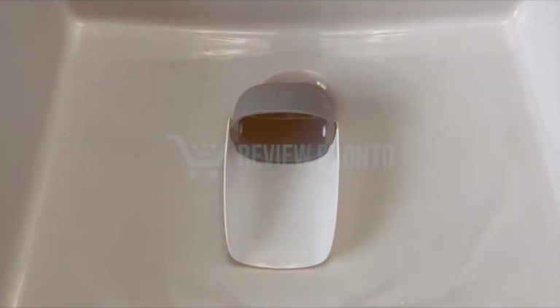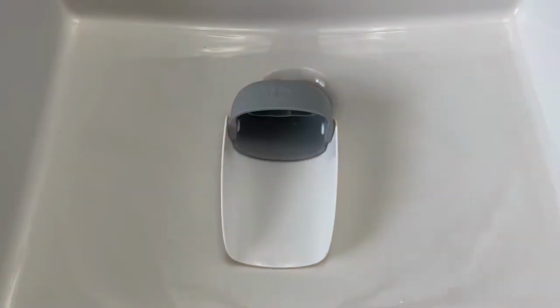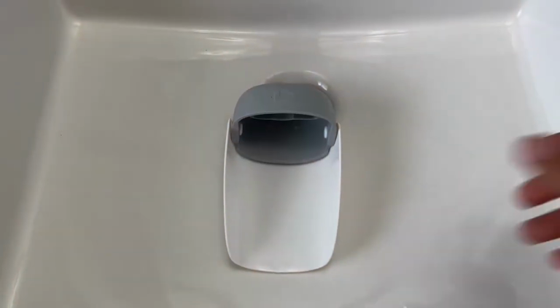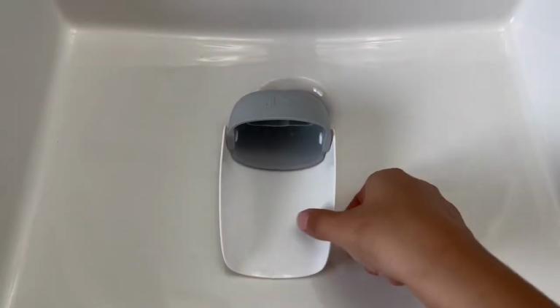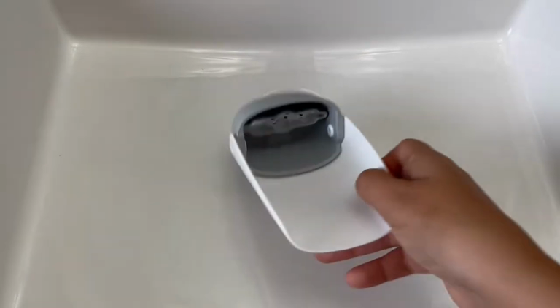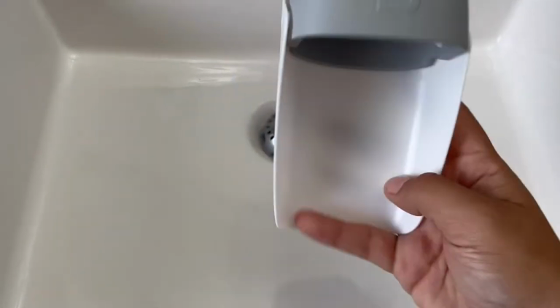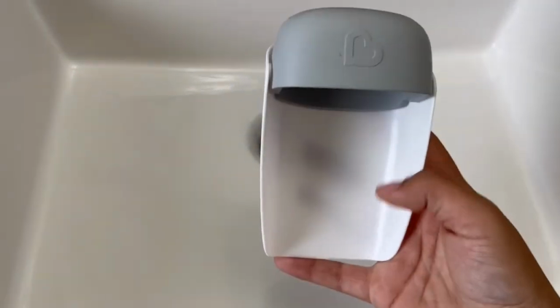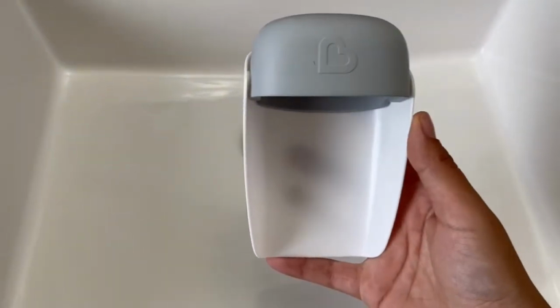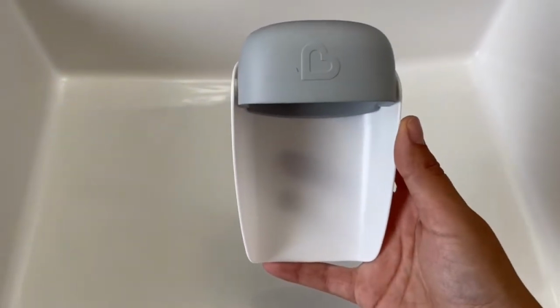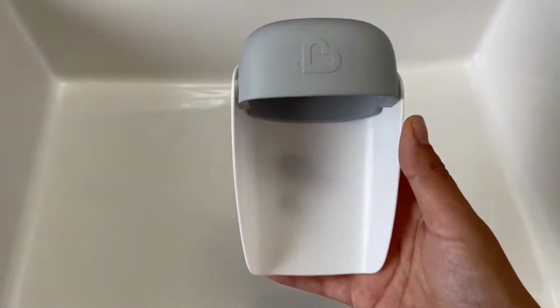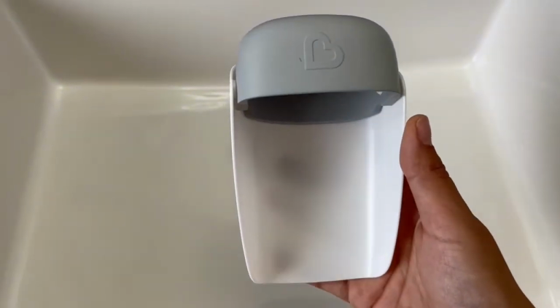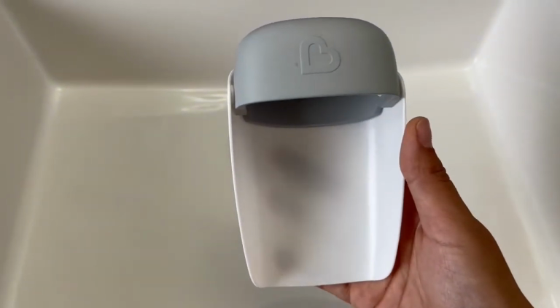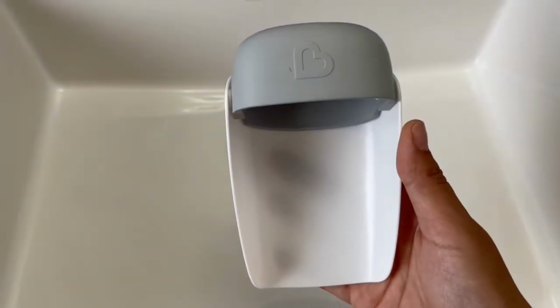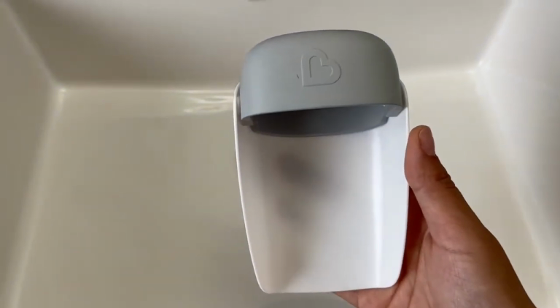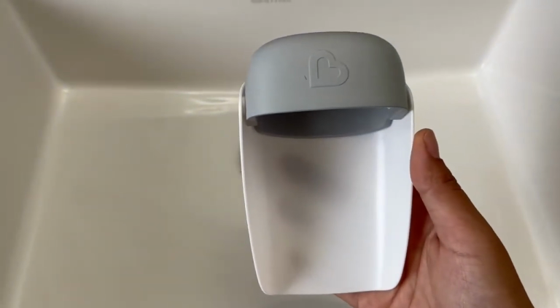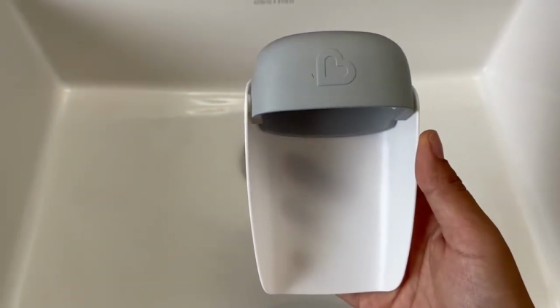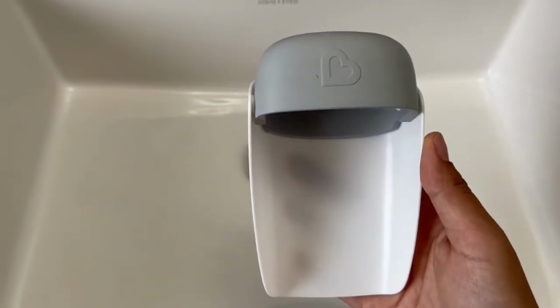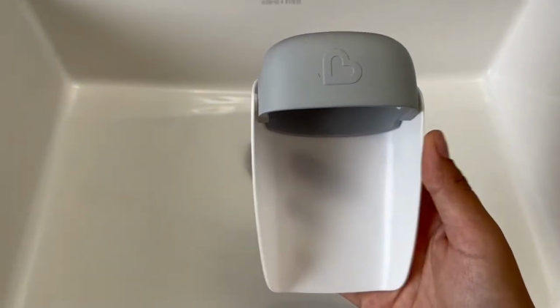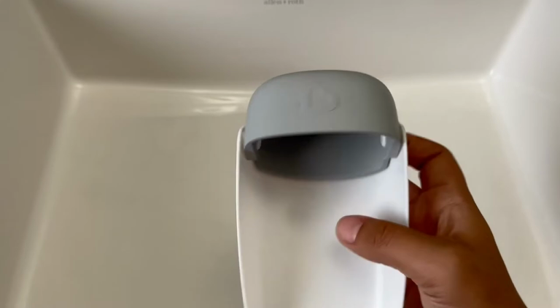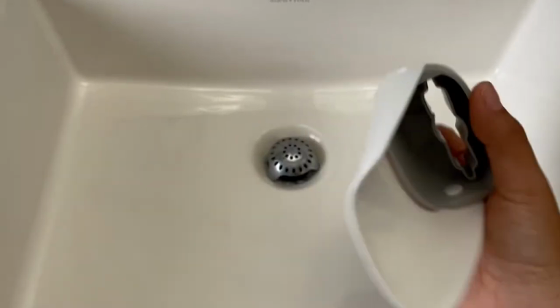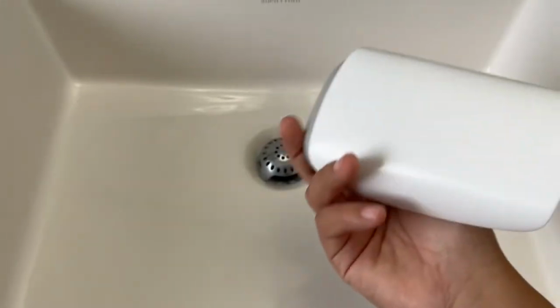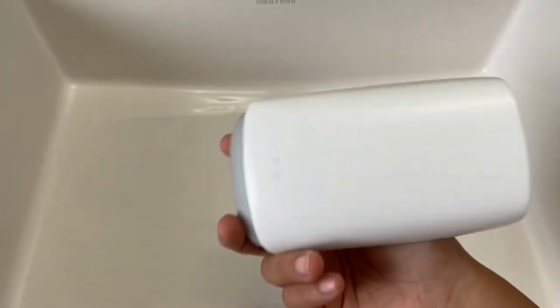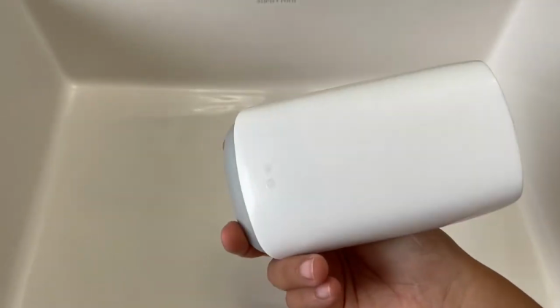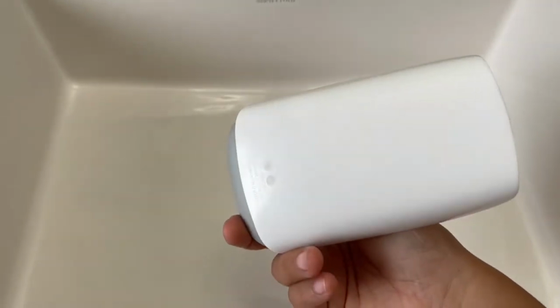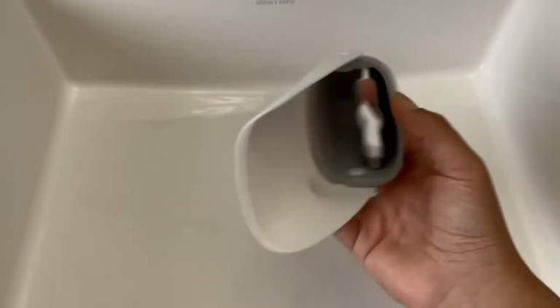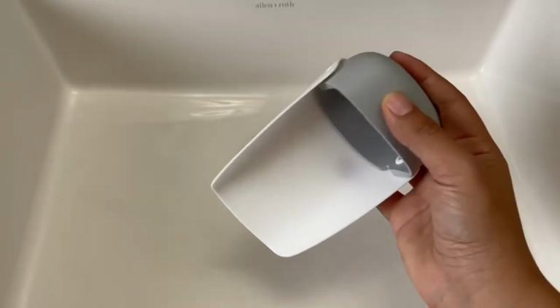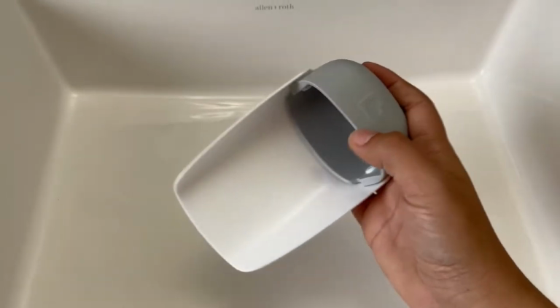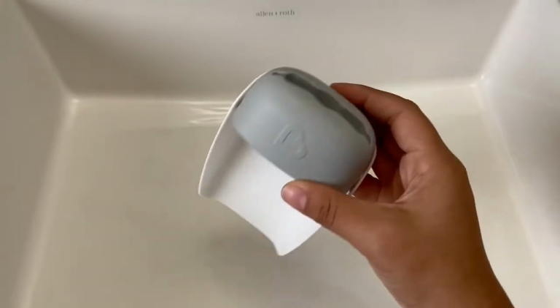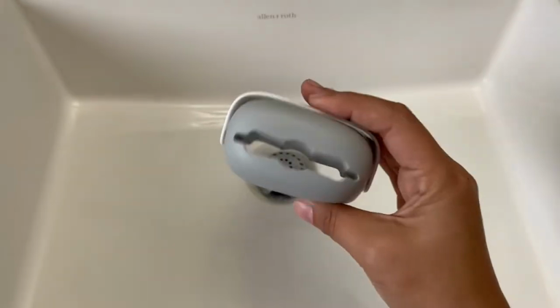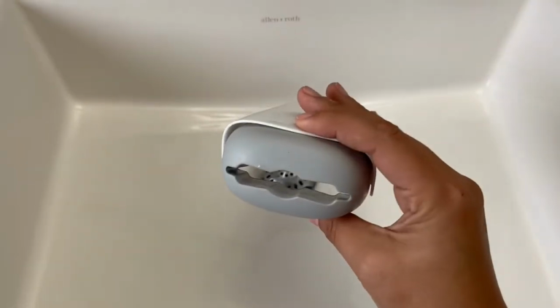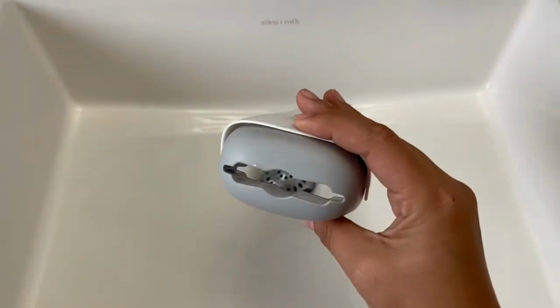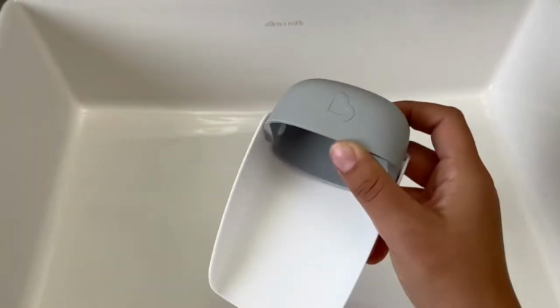Hello, this is Salma with Review Pronto. In today's video I'm going to be doing a review on the Munchkin faucet extenders. It did come with two extenders, so I'm going to be putting one in my bathroom.